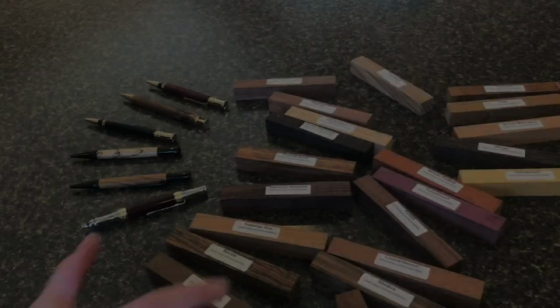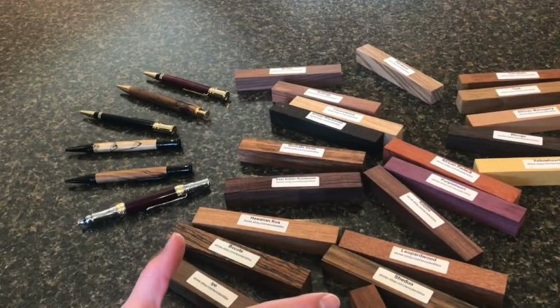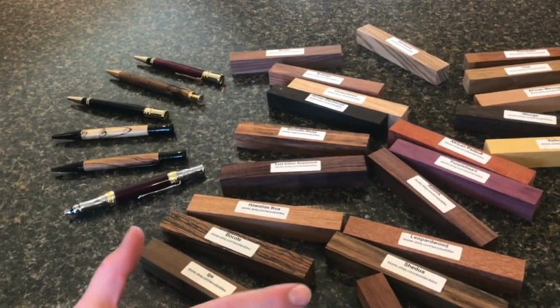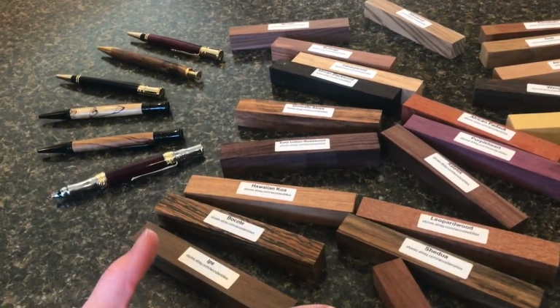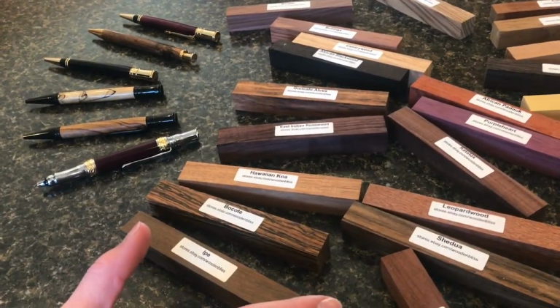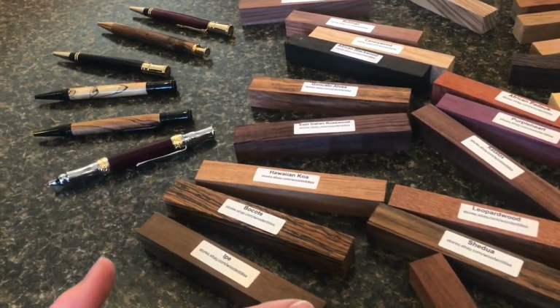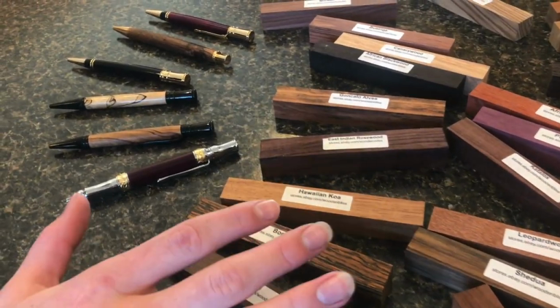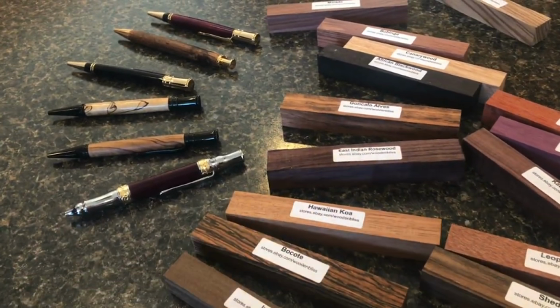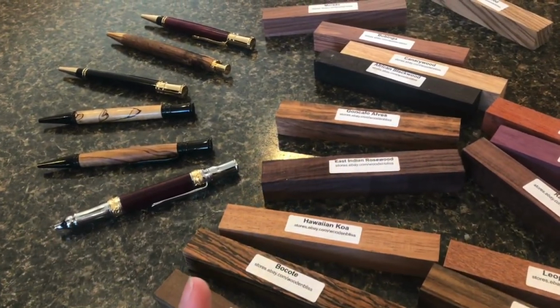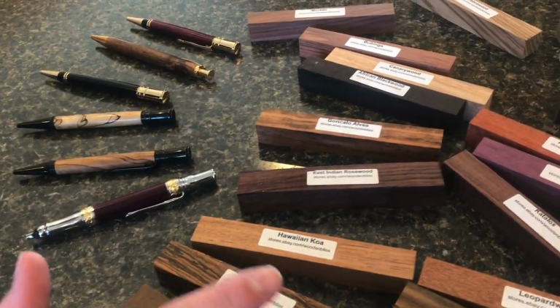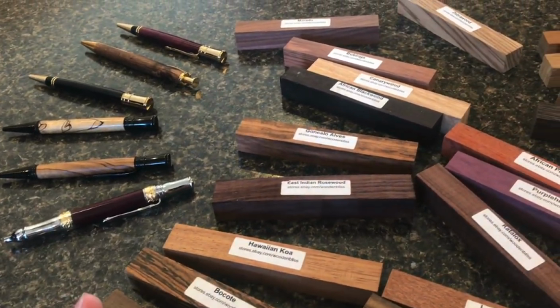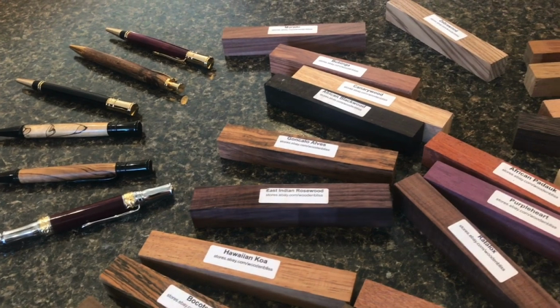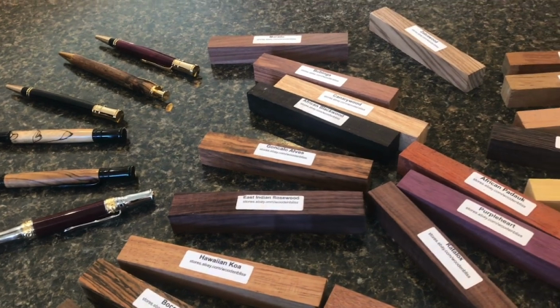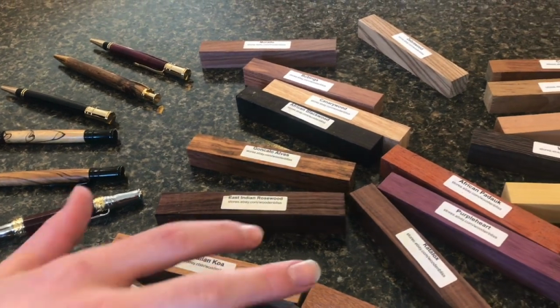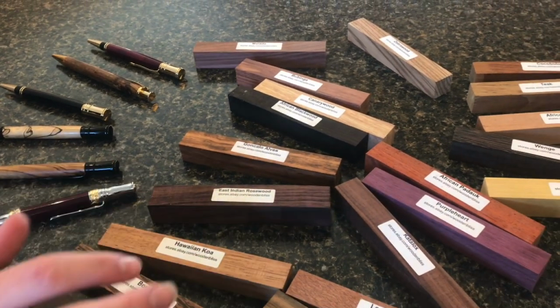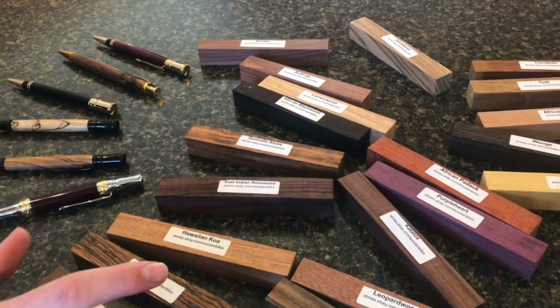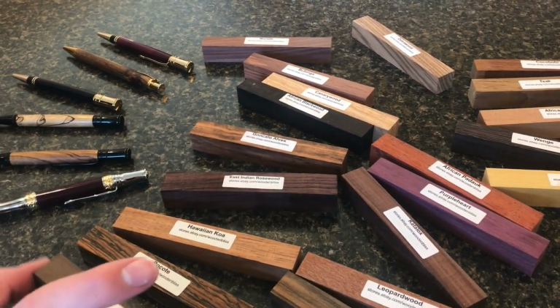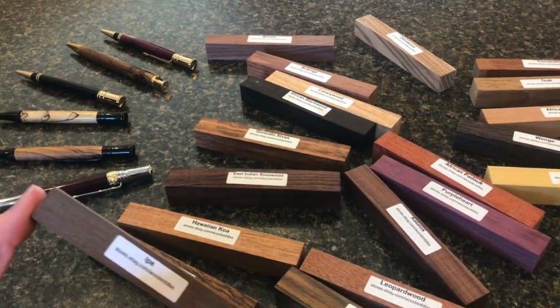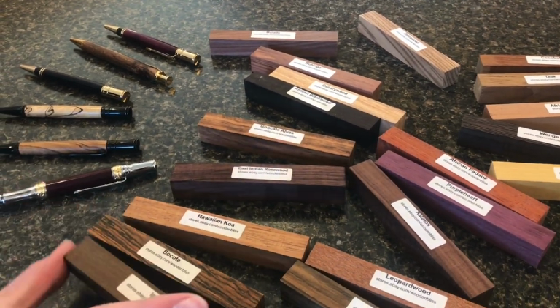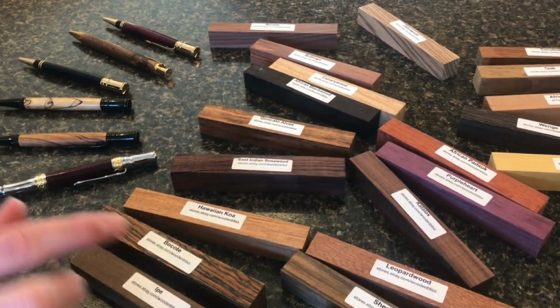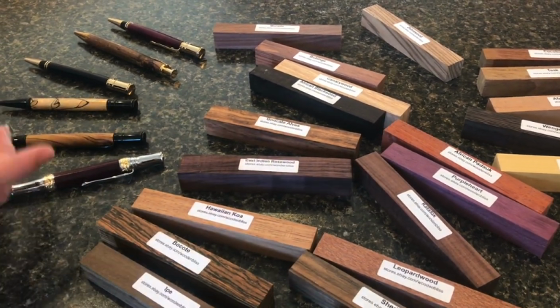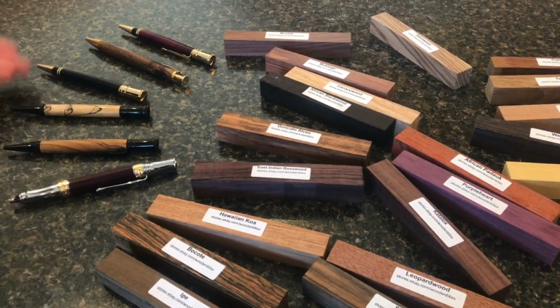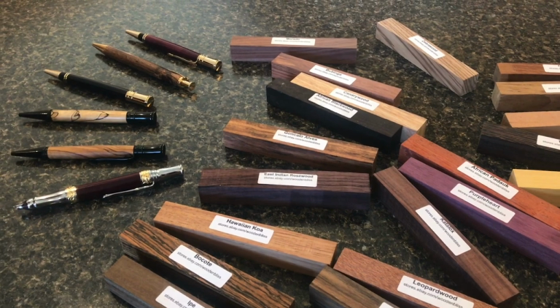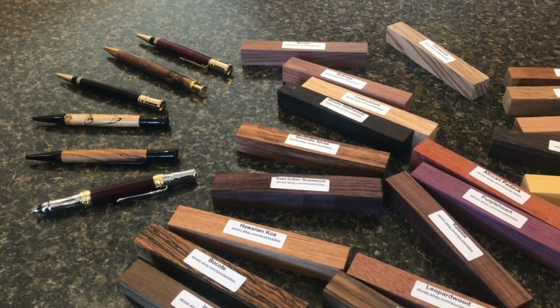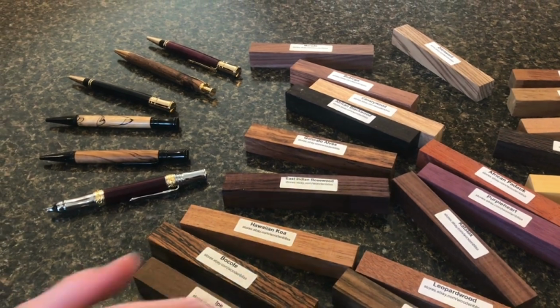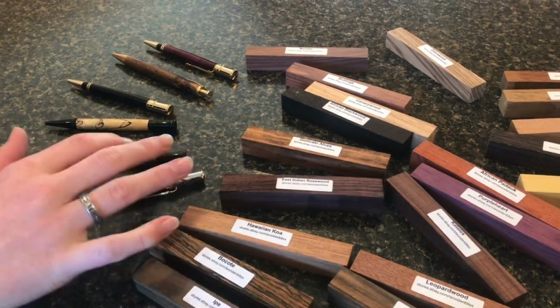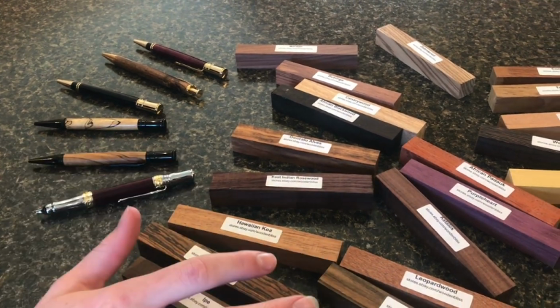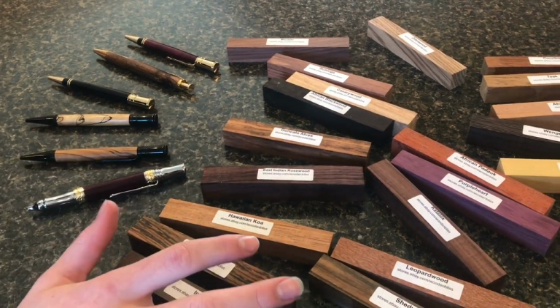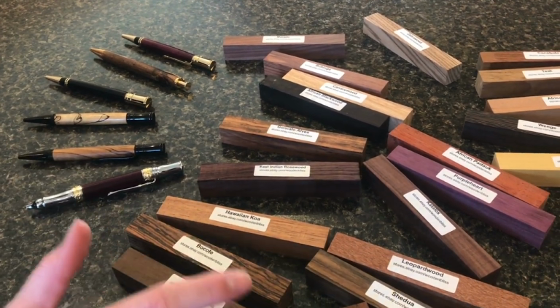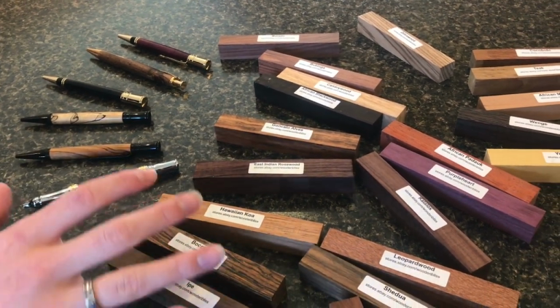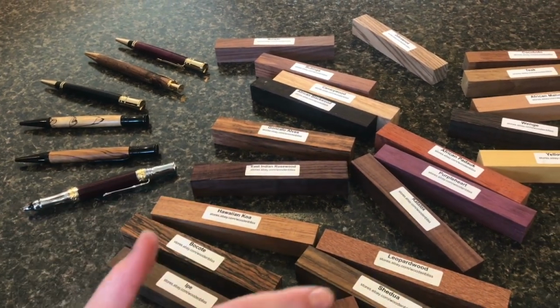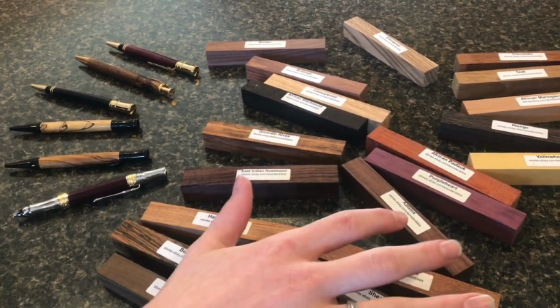Here are some rare exotic pen blanks that have come from all over the world. You can get them all in a pack on Etsy, and these are all pen blanks shaped to make wooden pens like this. I've gotten a lot of these — a whole bunch of different kinds of wood.